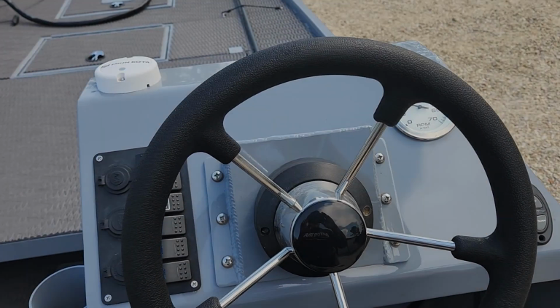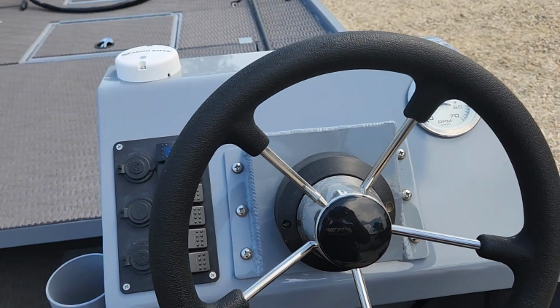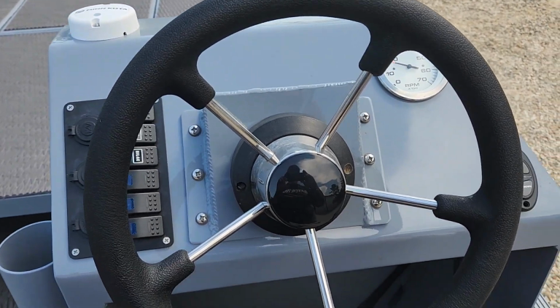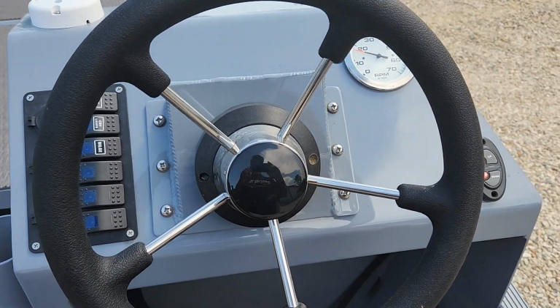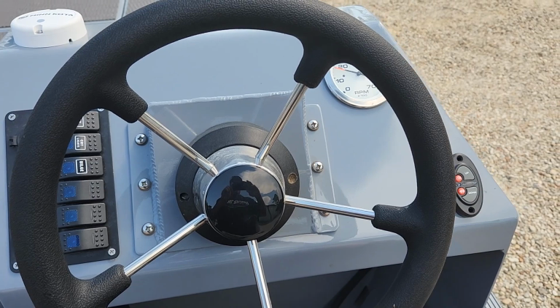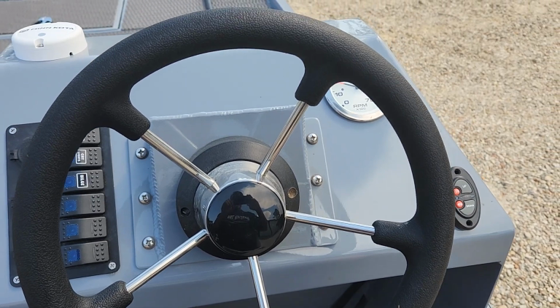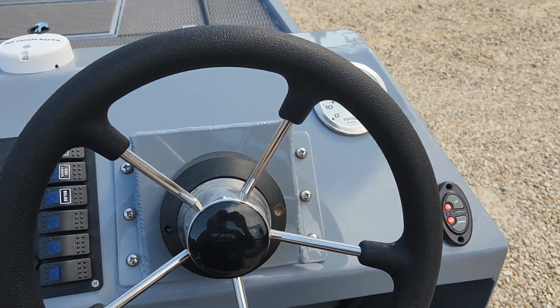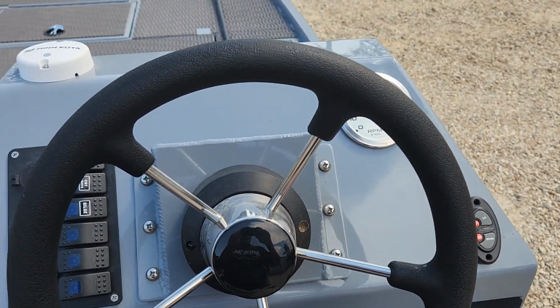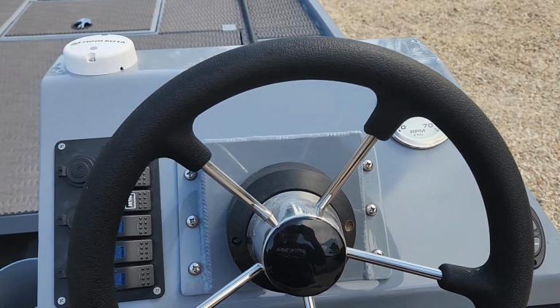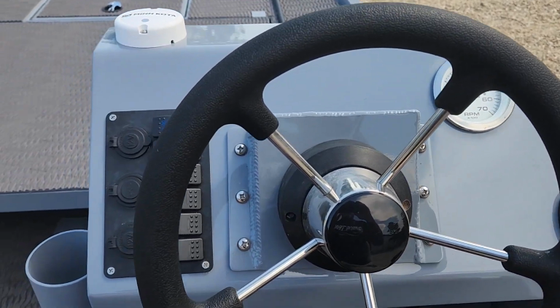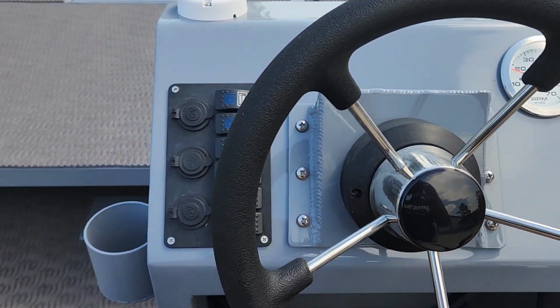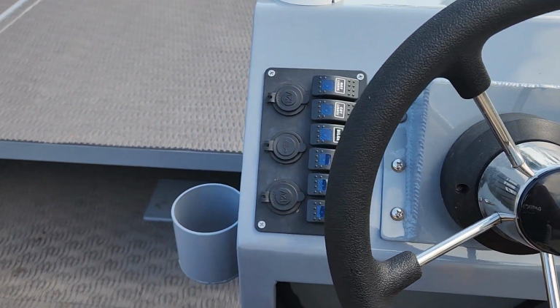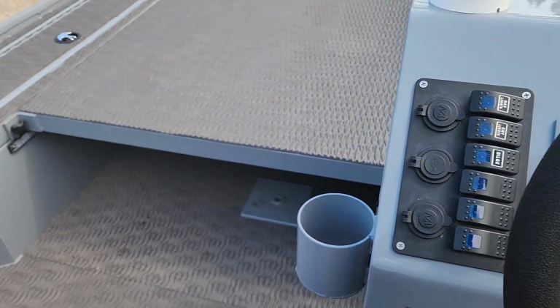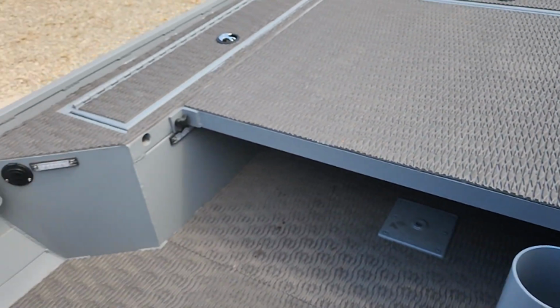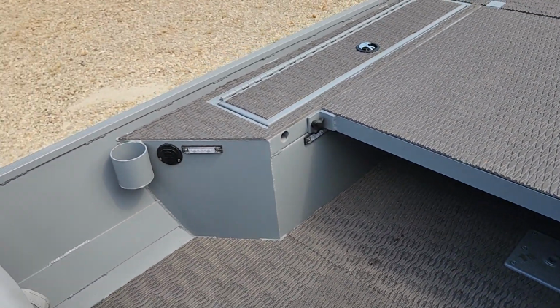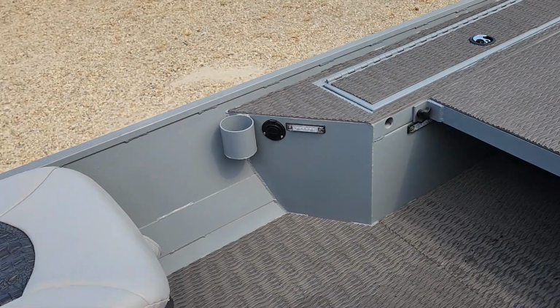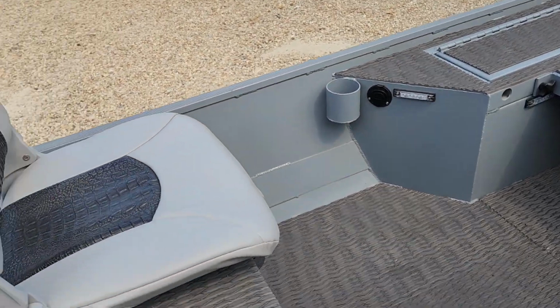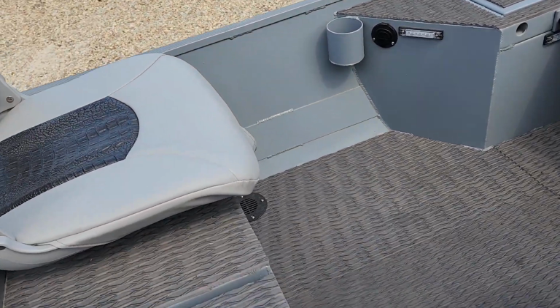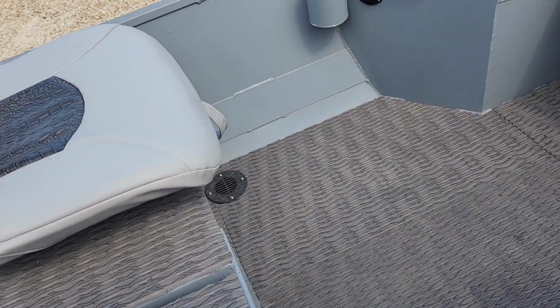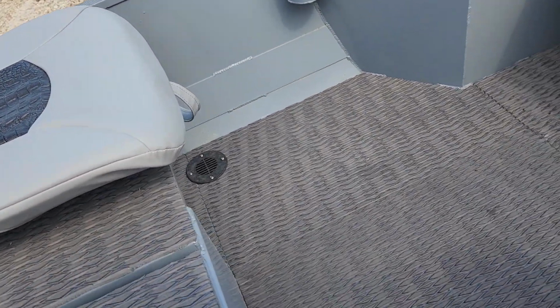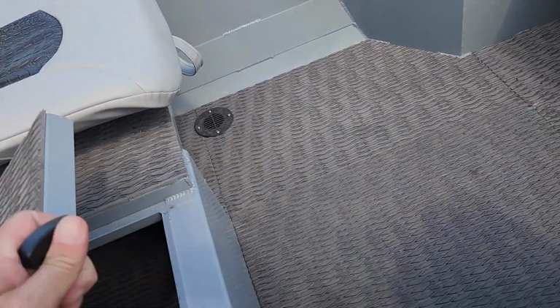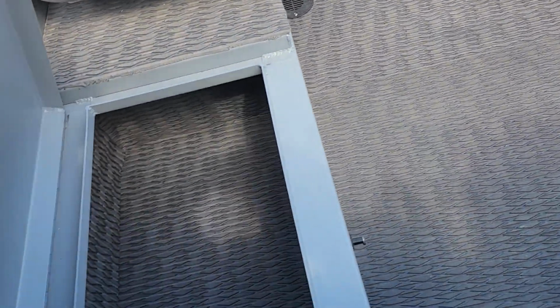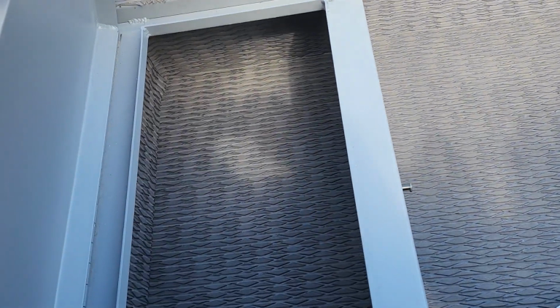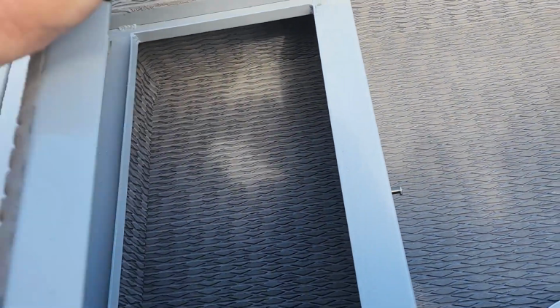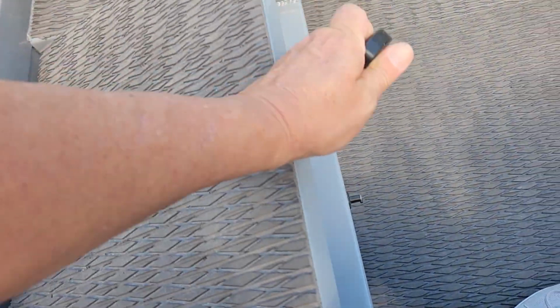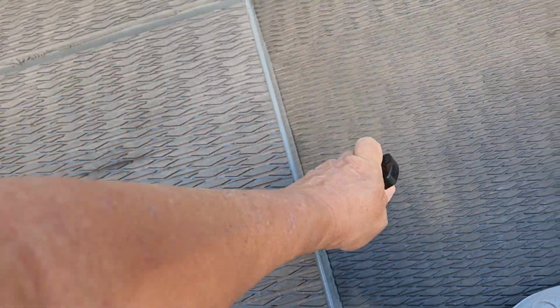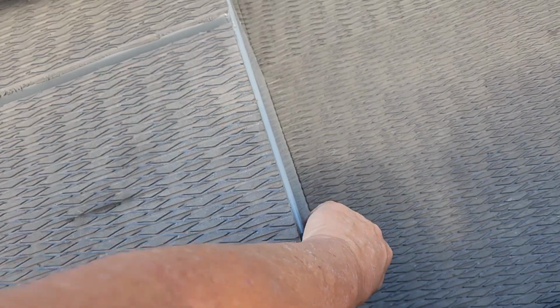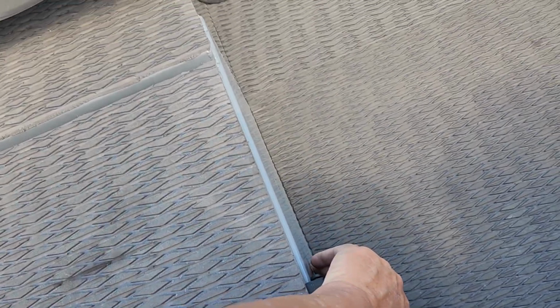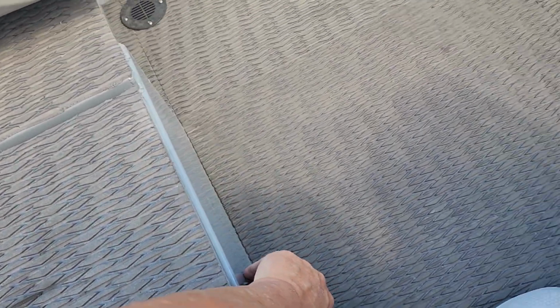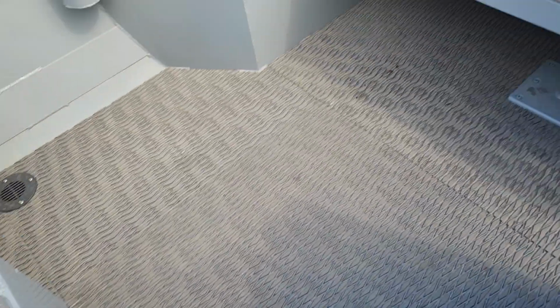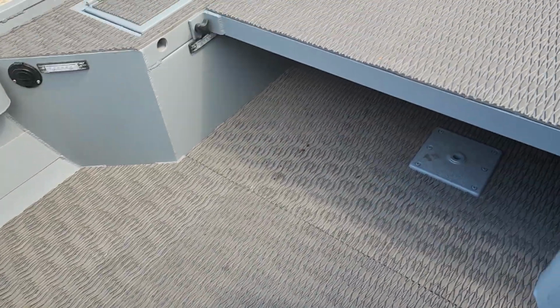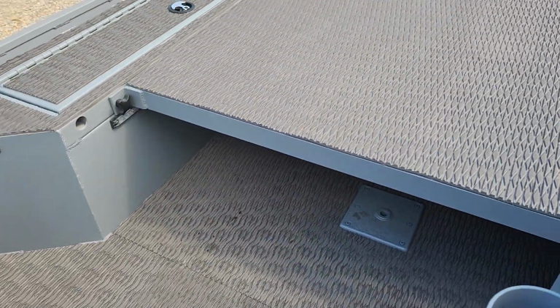Here's his console — very simple. Cup holder, and a cup holder for the passenger. In the middle here on the back storage bench, he's got storage.